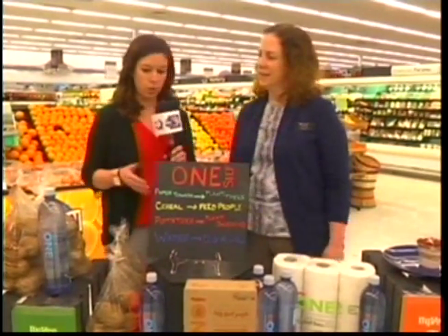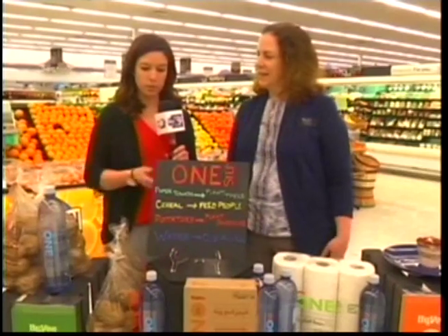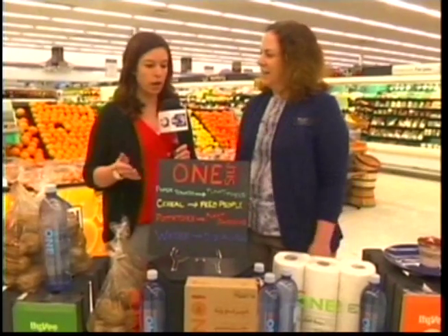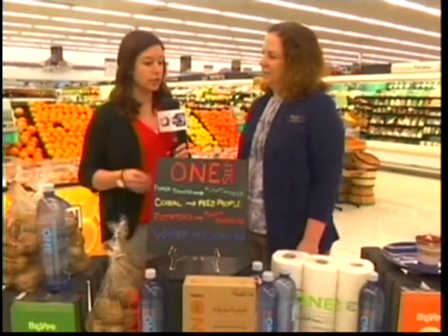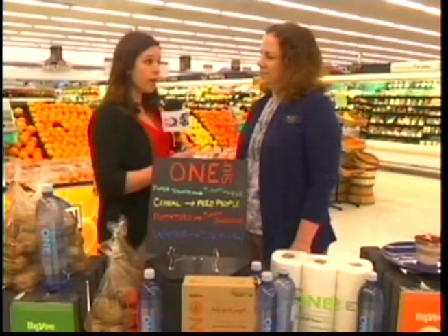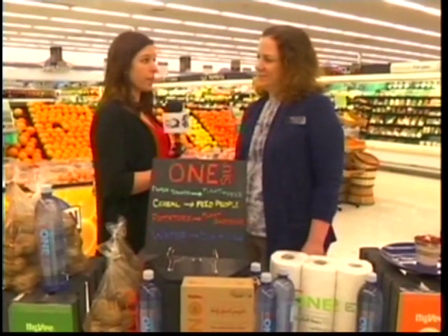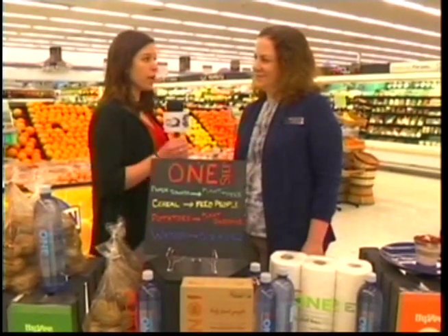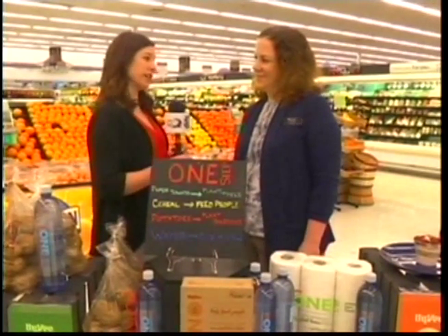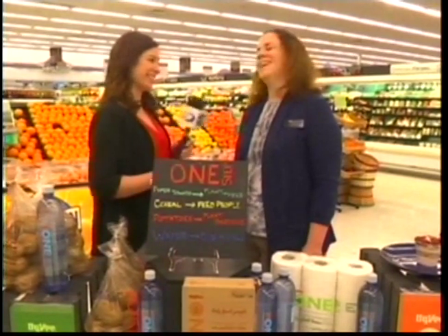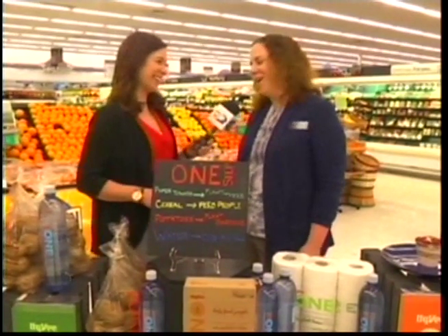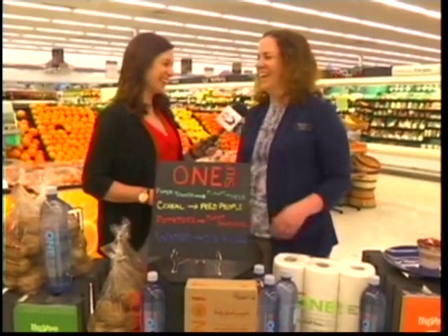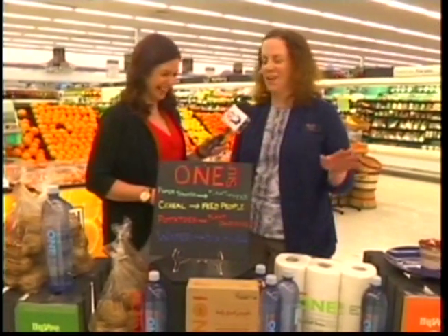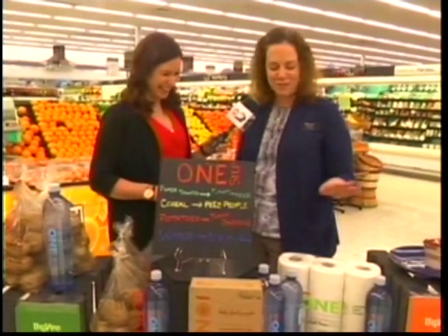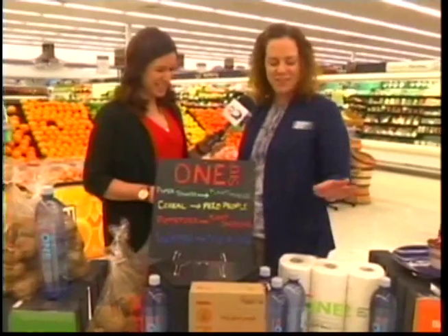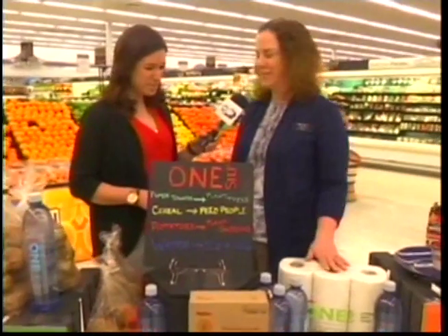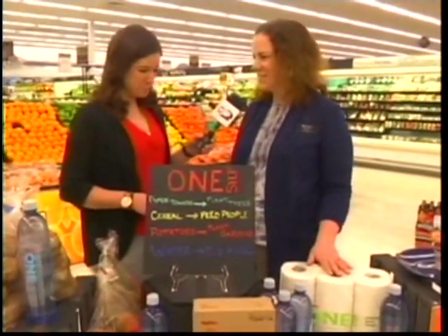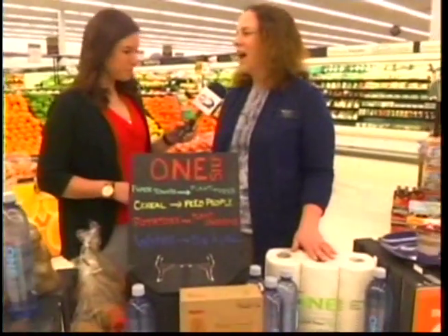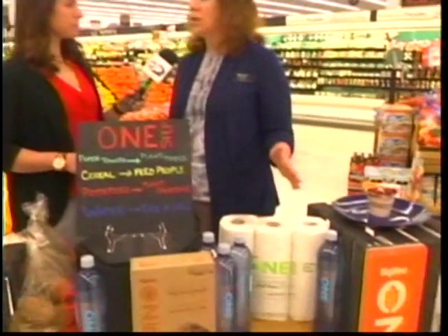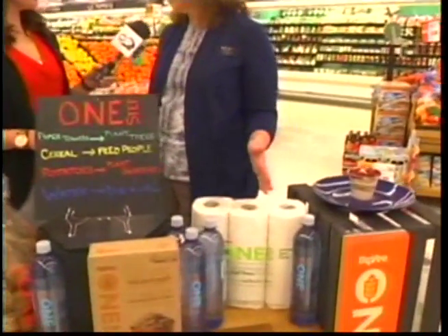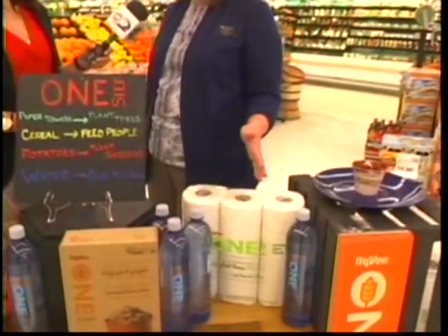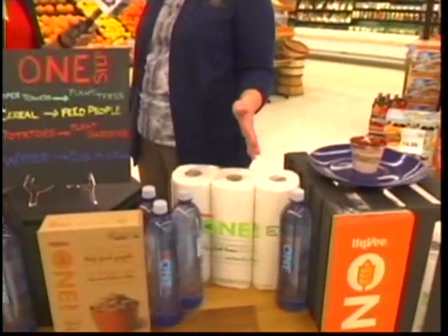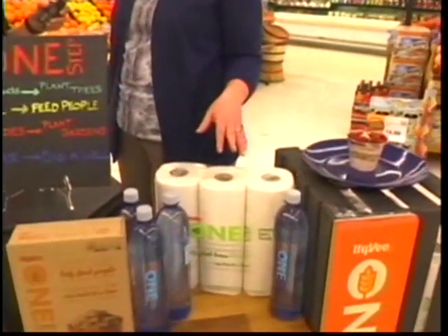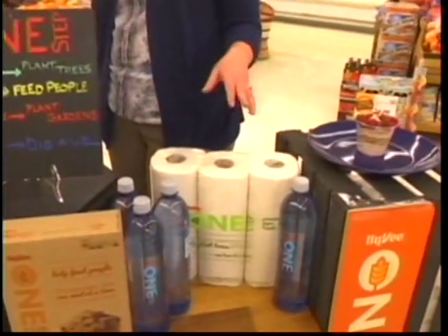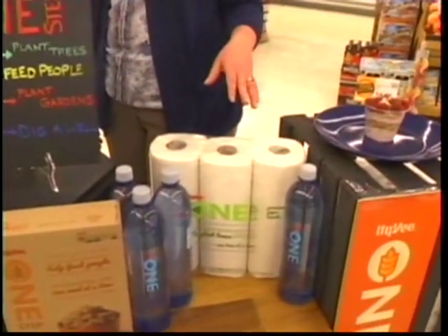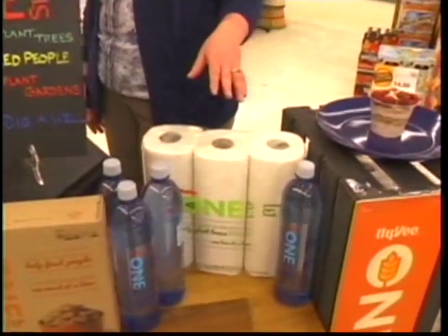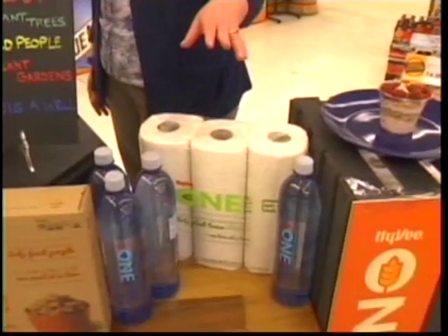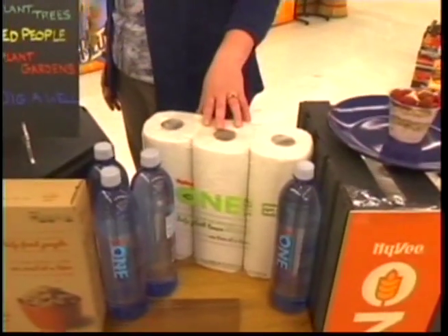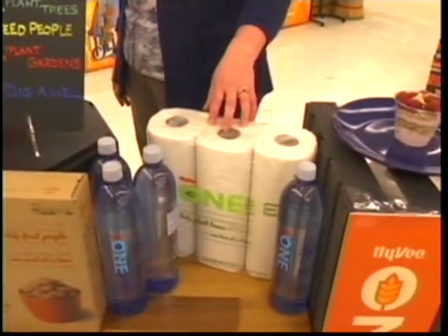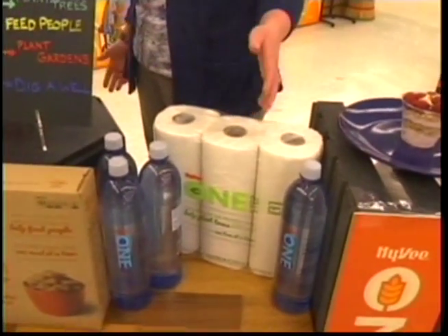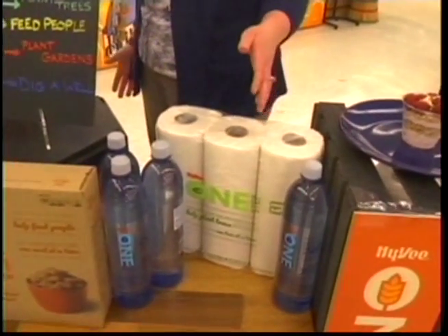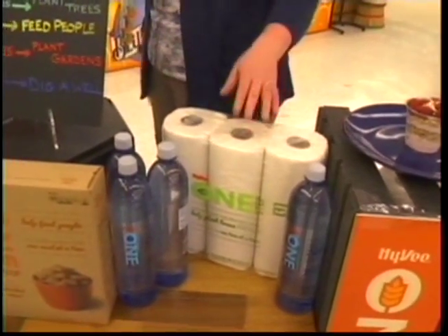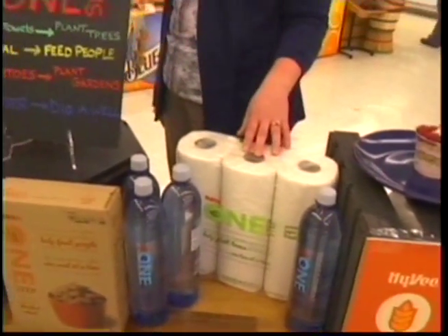Not all of the products are food-related. The first one is paper towels, which are made from recycled materials. The profits from the paper towels go to planting trees.